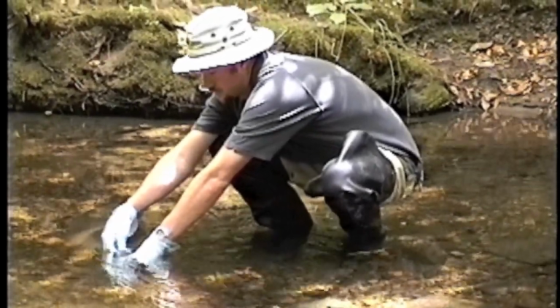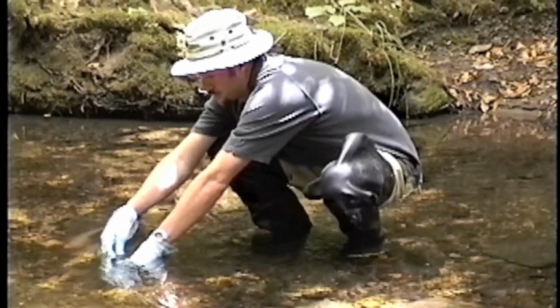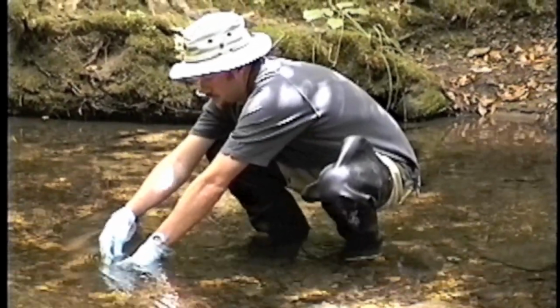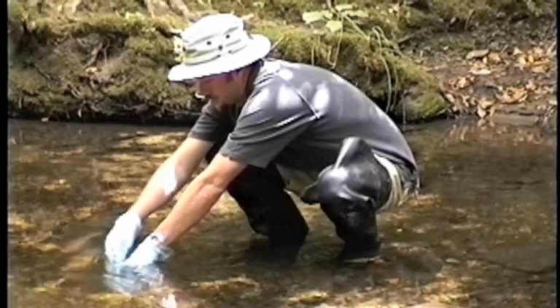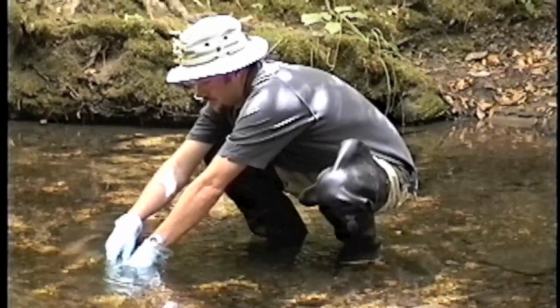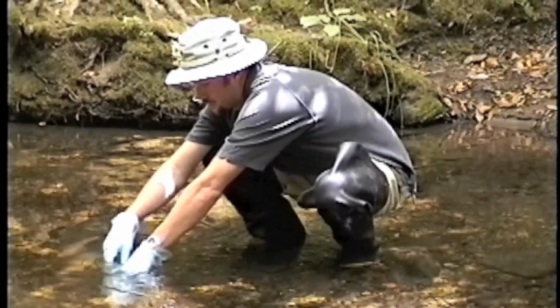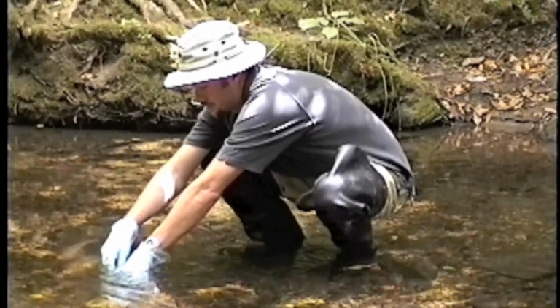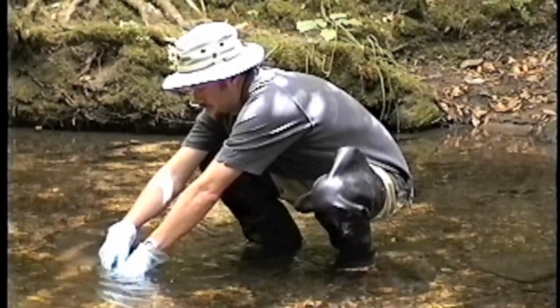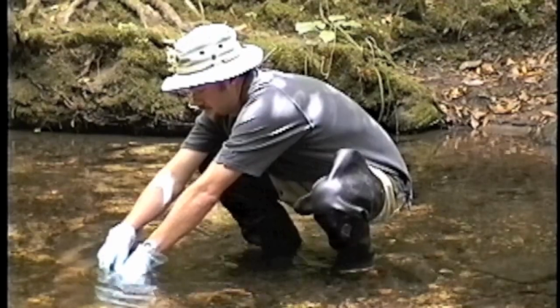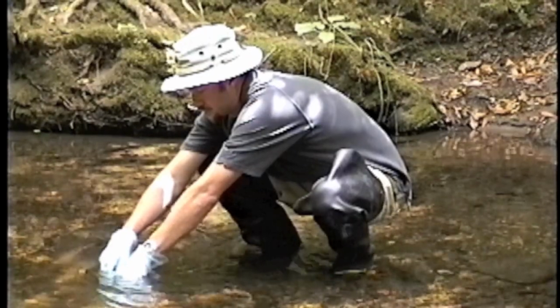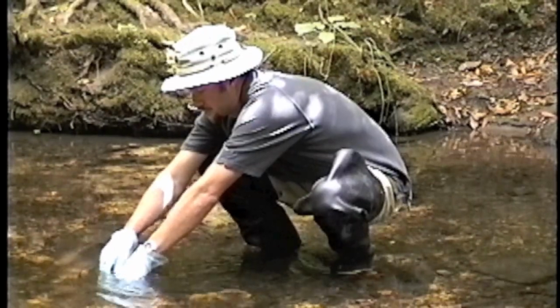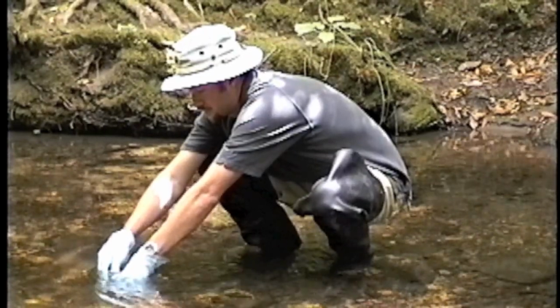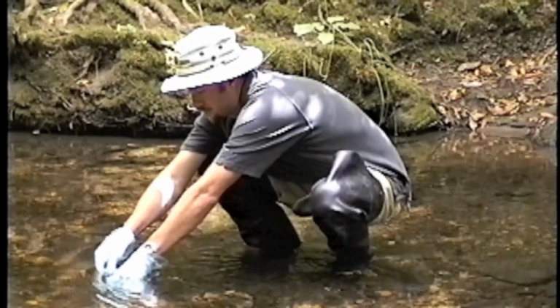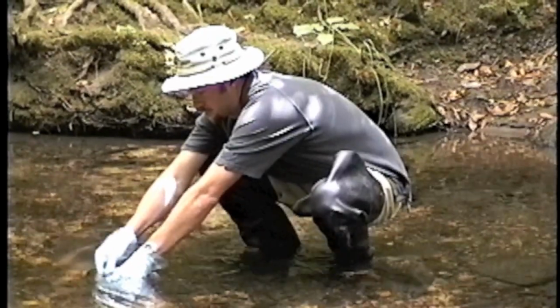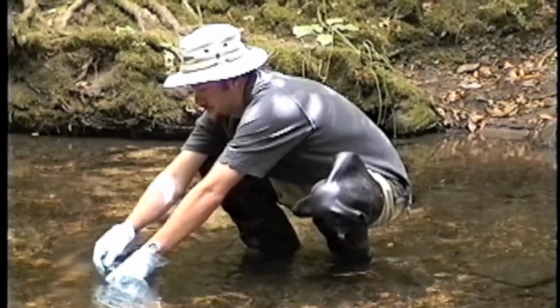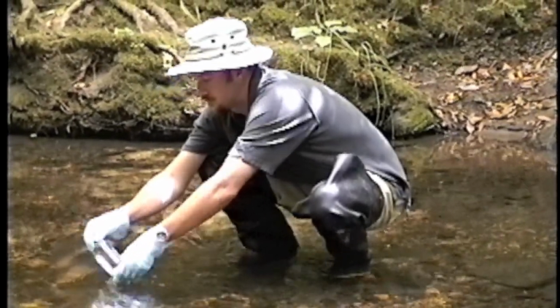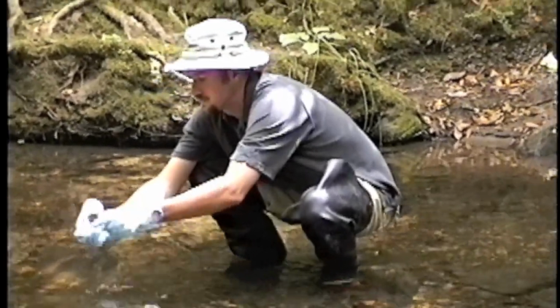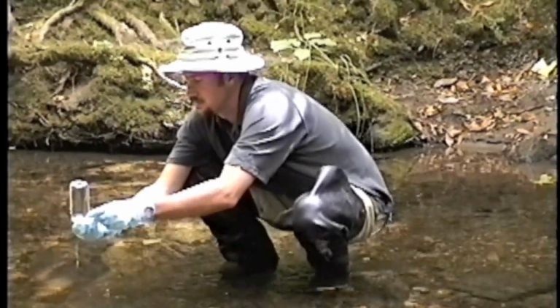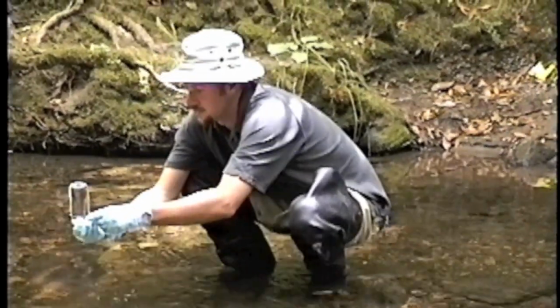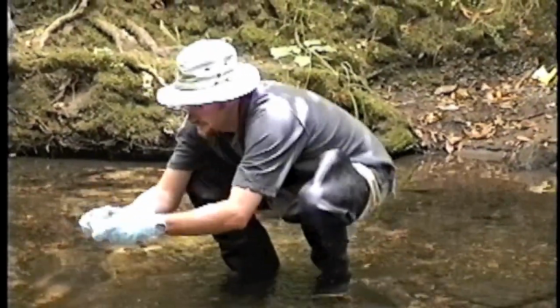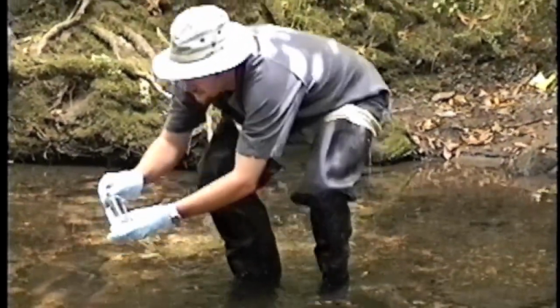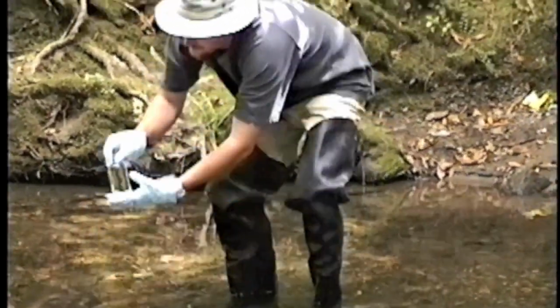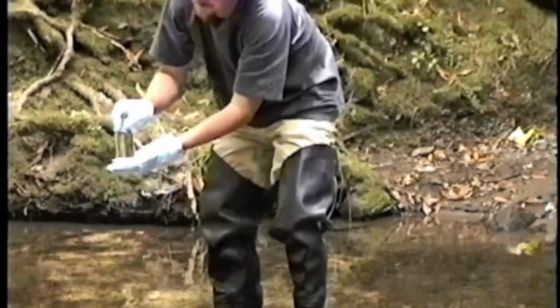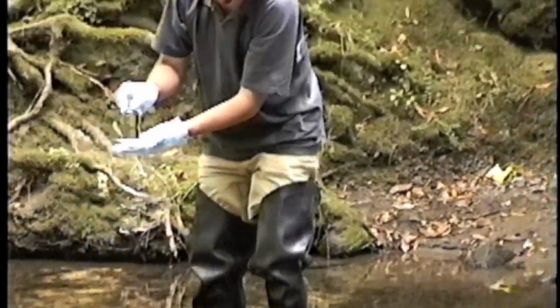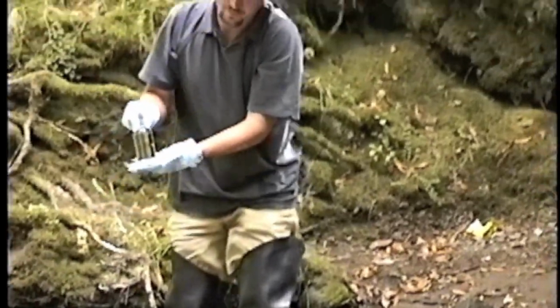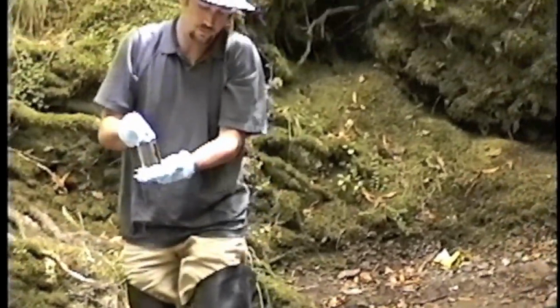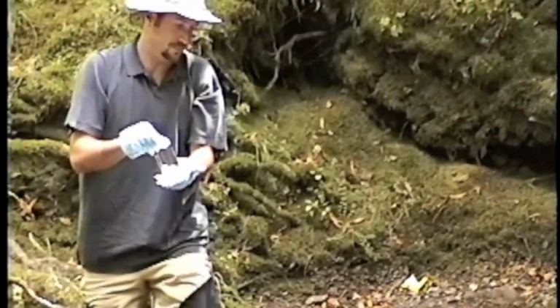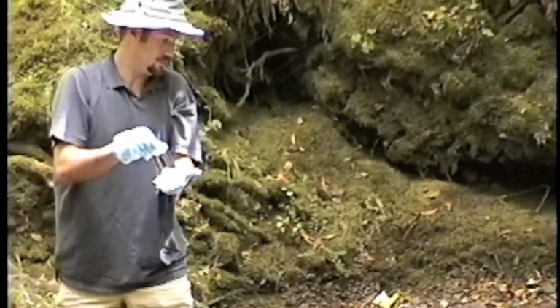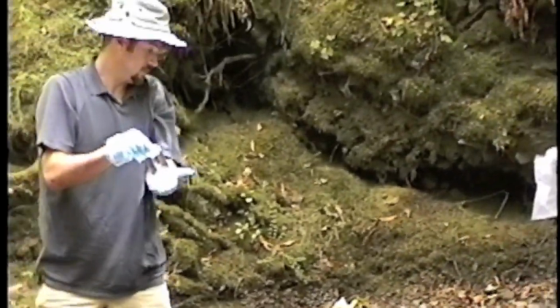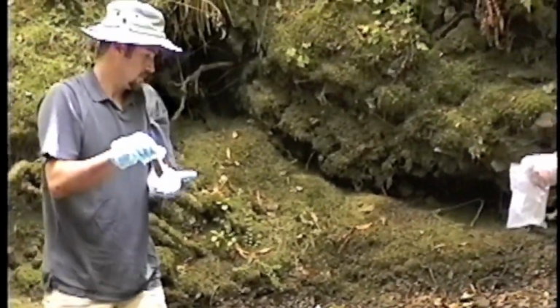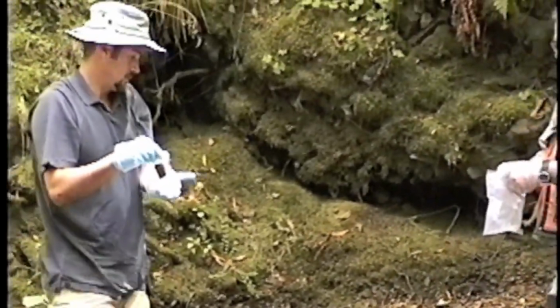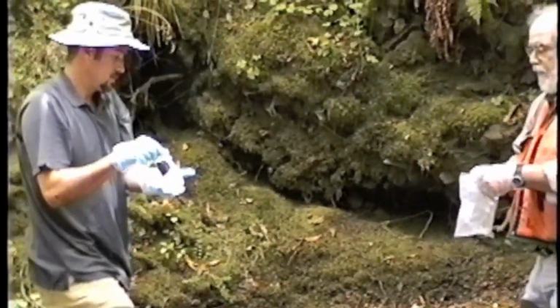He fills until the bubbles stop coming out. And when that happens, he is going to tap it under water and check if there is a bubble. This is a very nice sample.